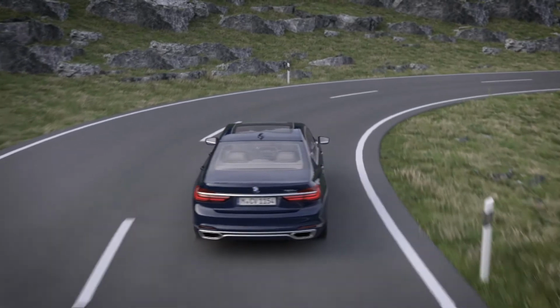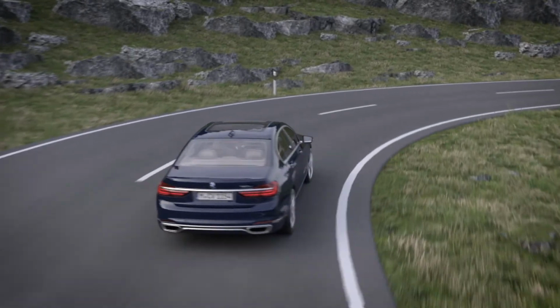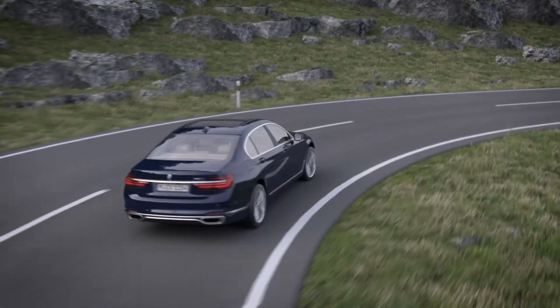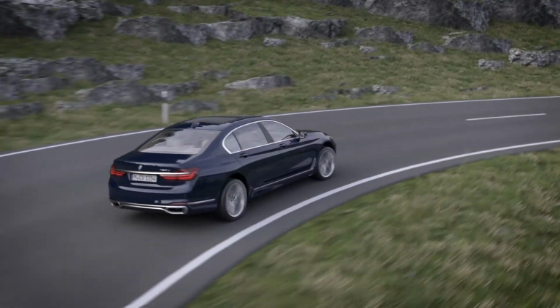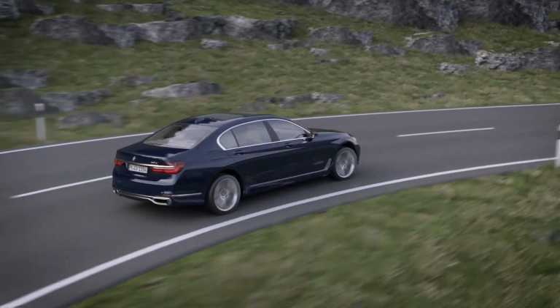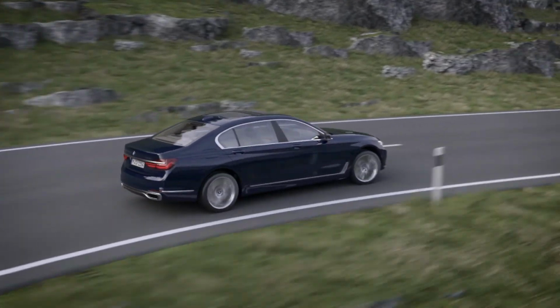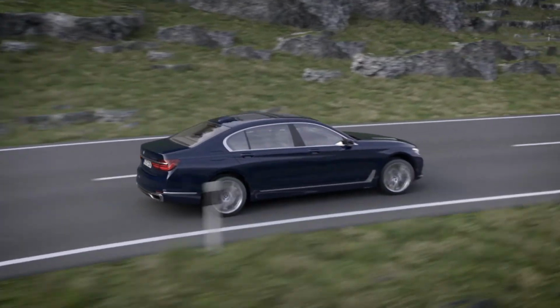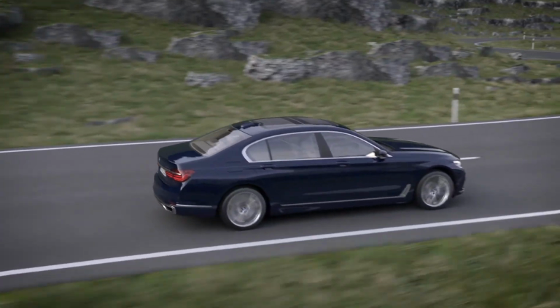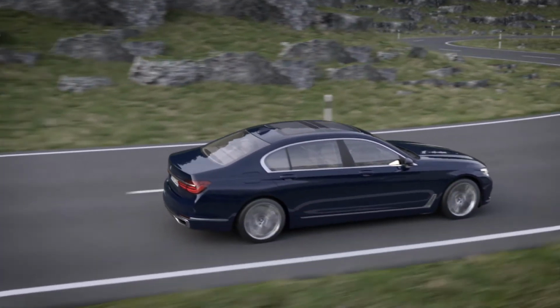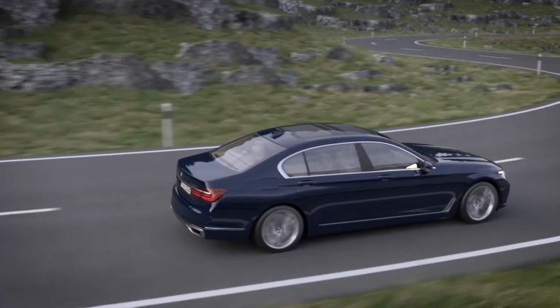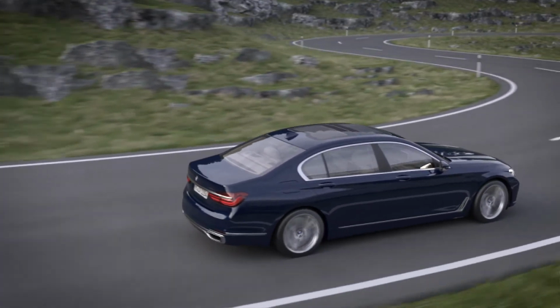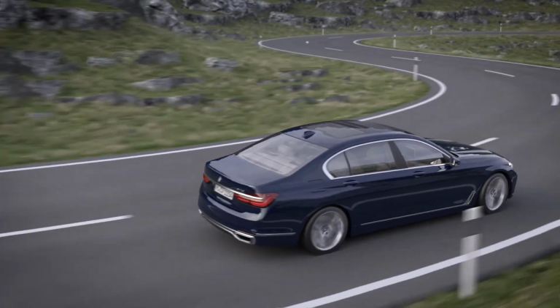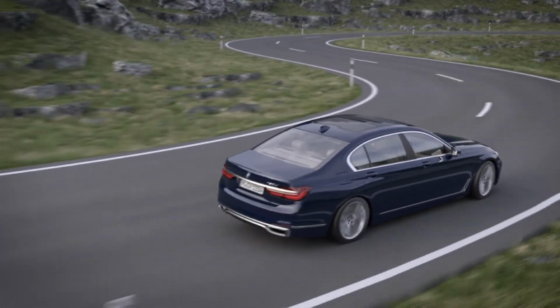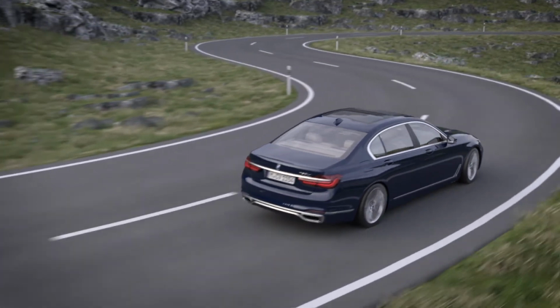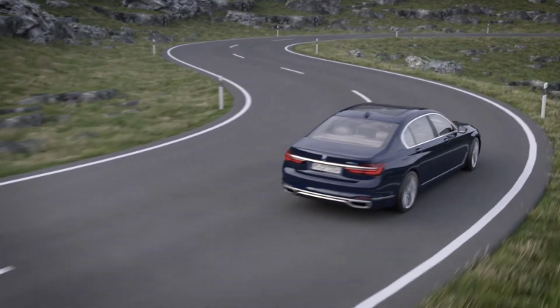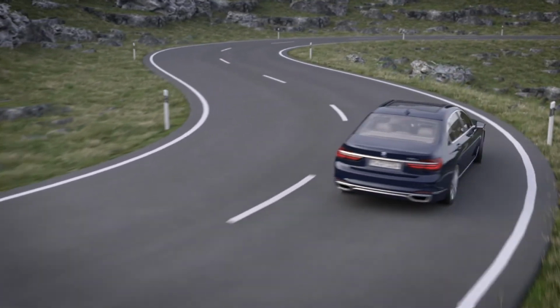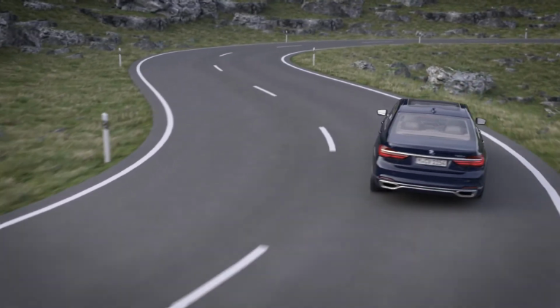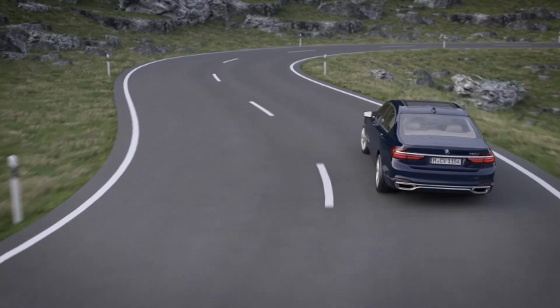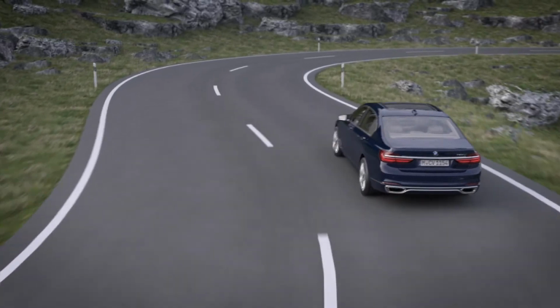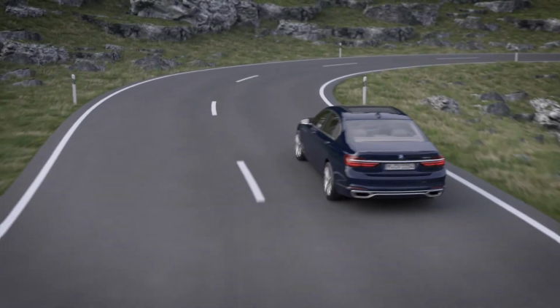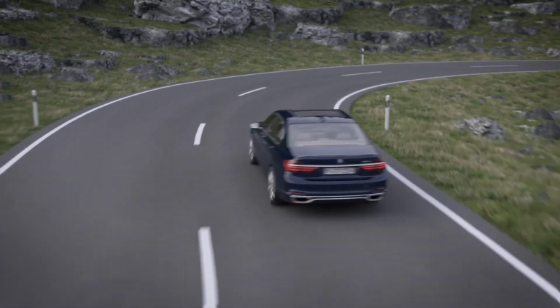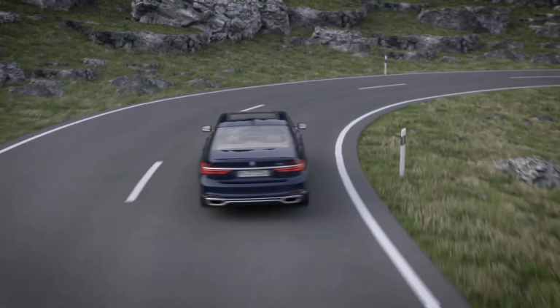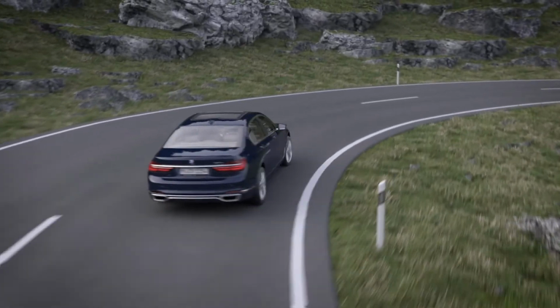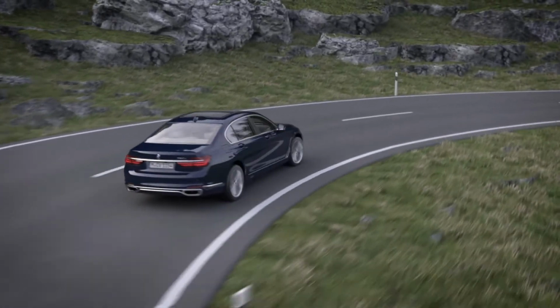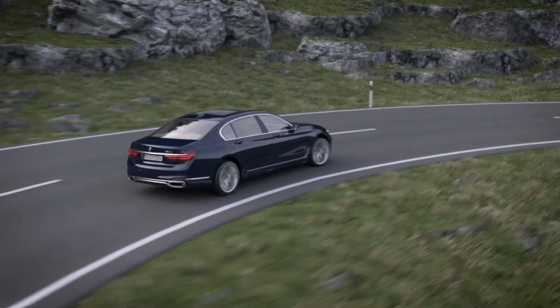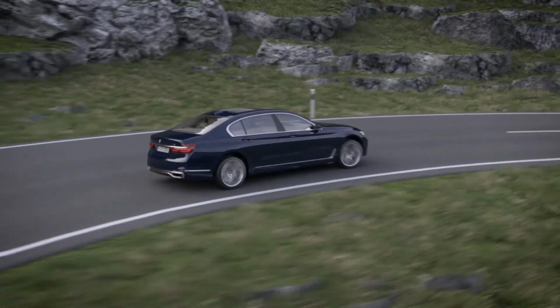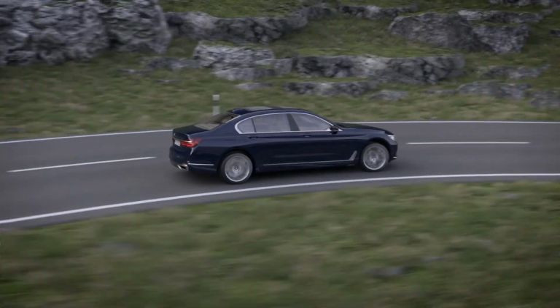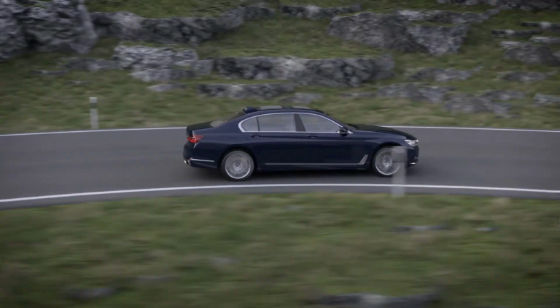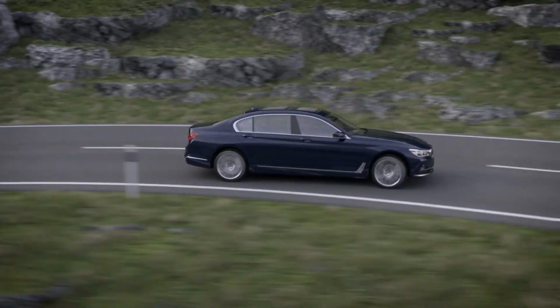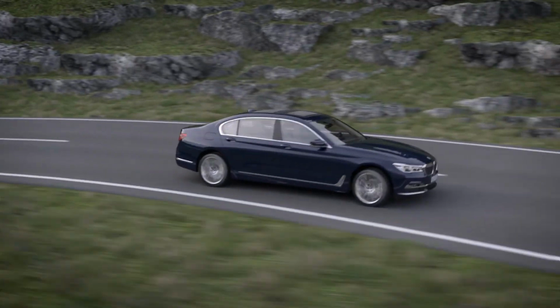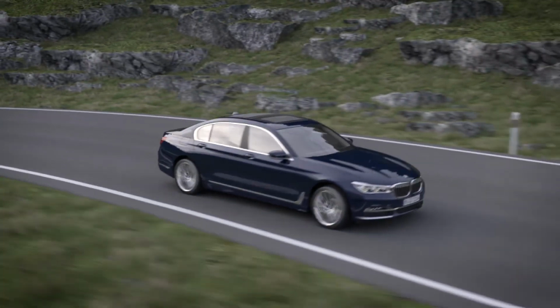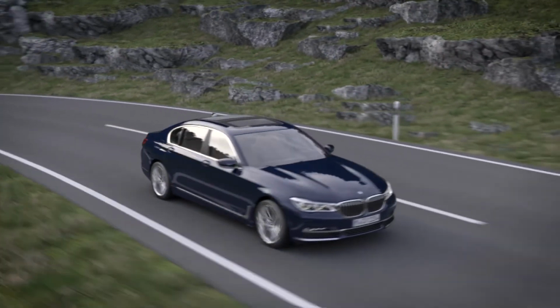Through these numerous features, Integral Active Steering enhances vehicle handling and comfort in all speed ranges.